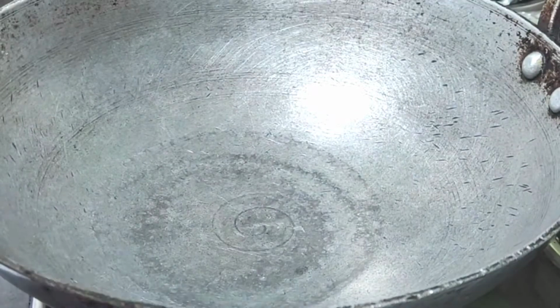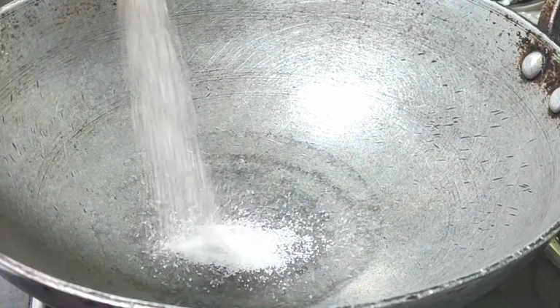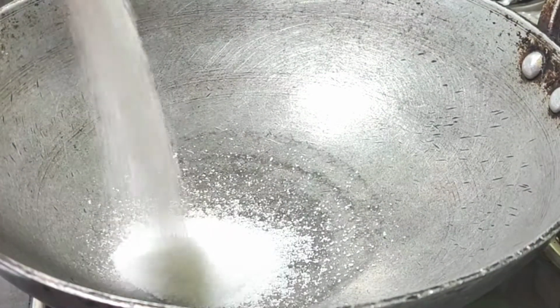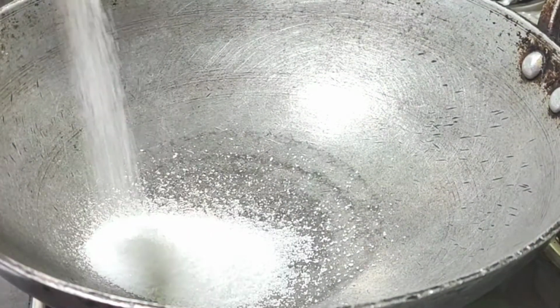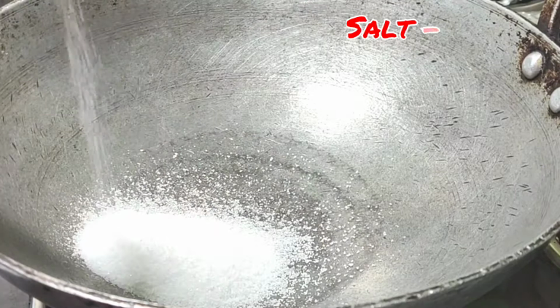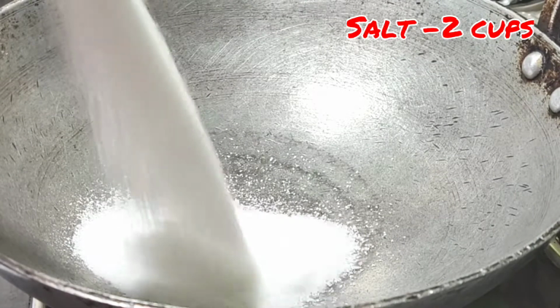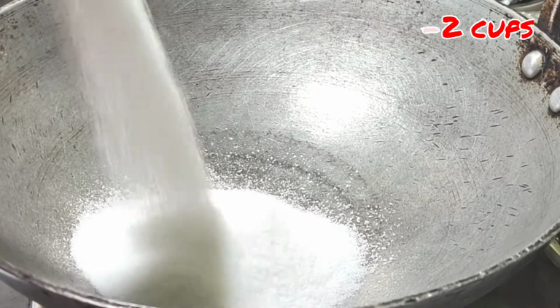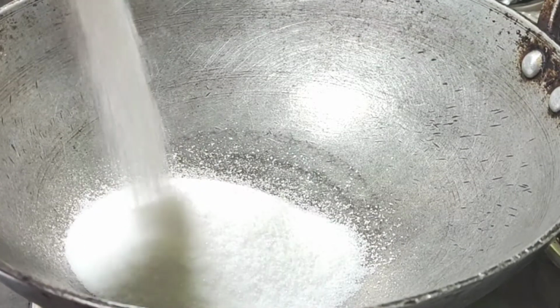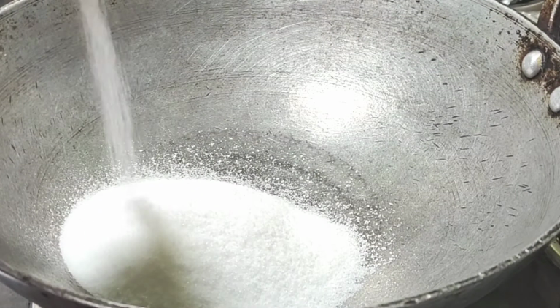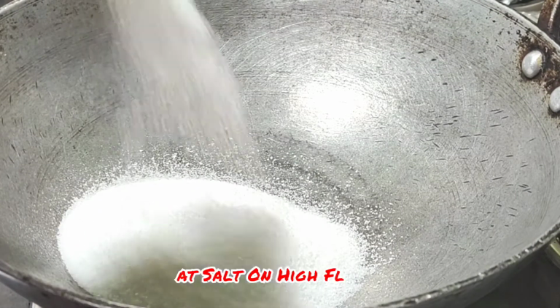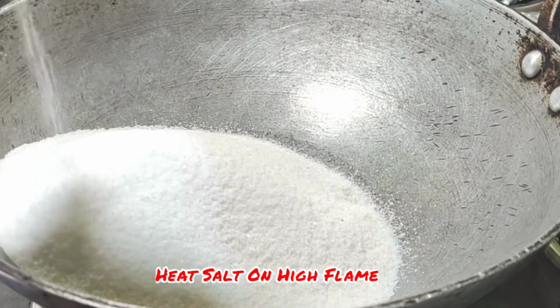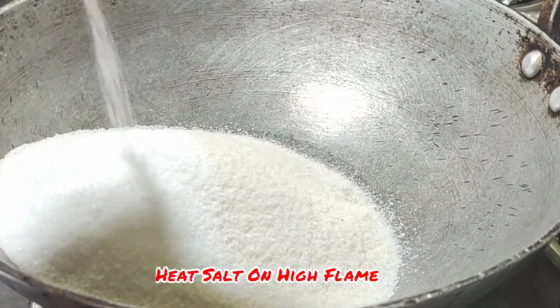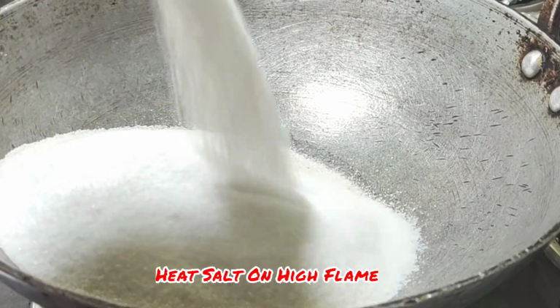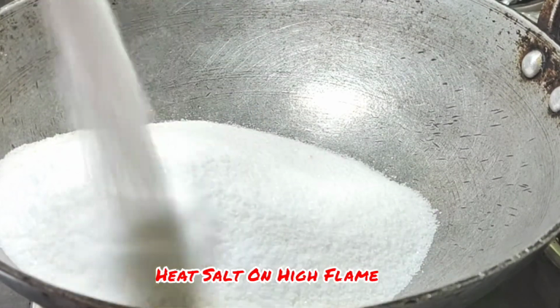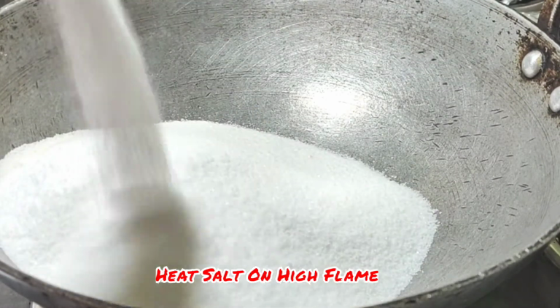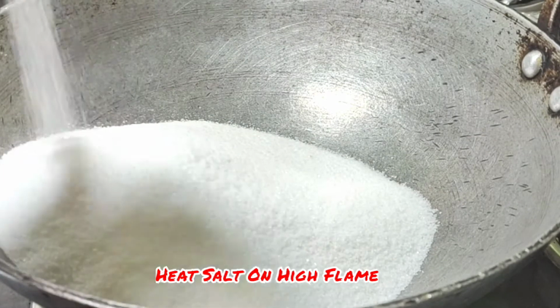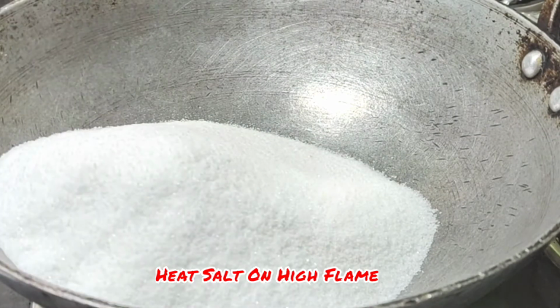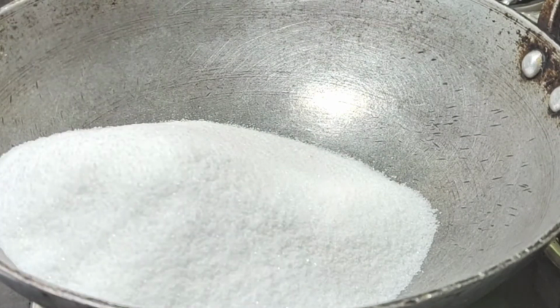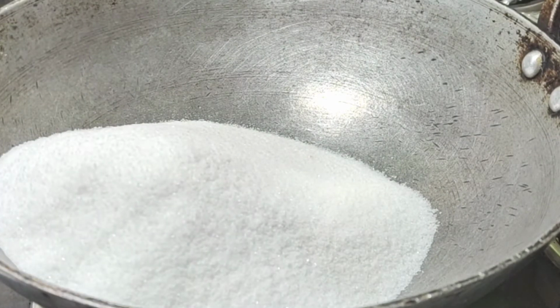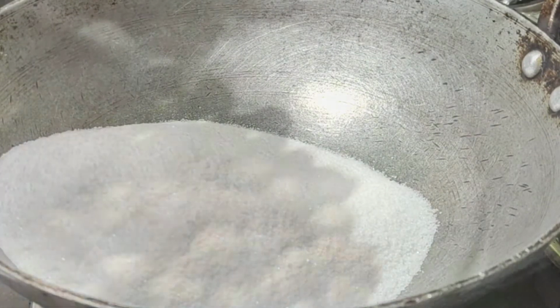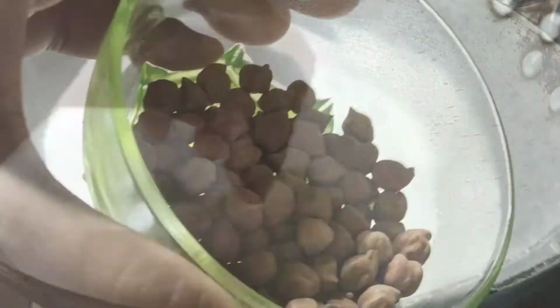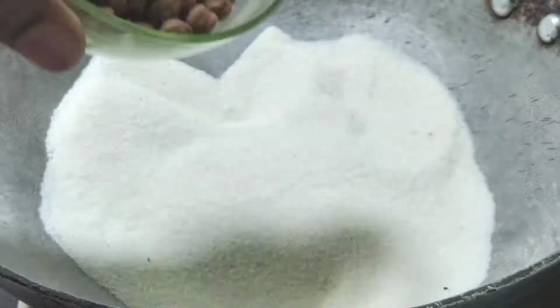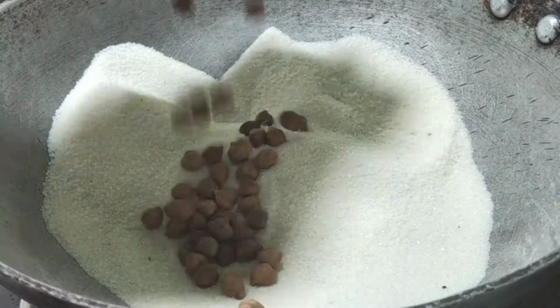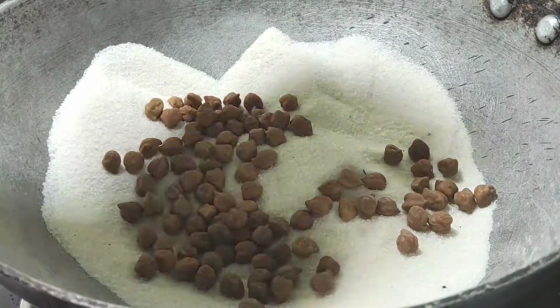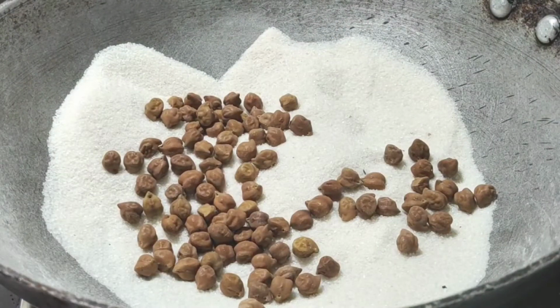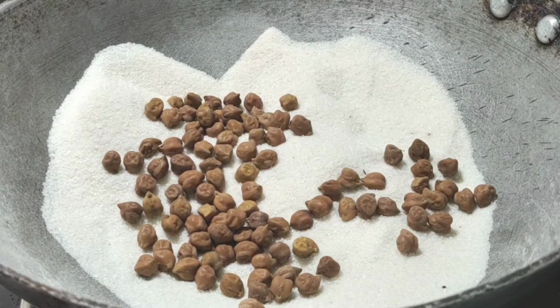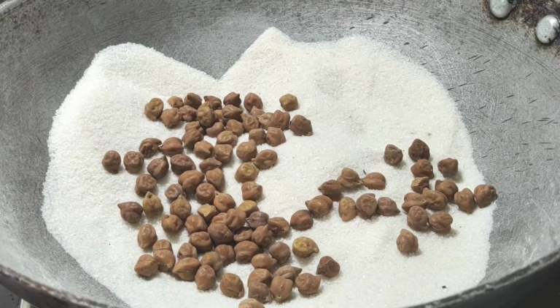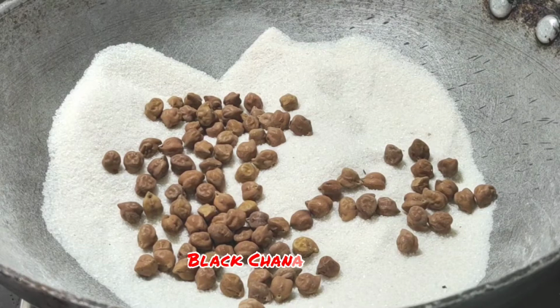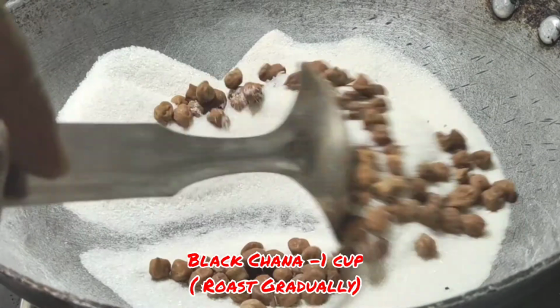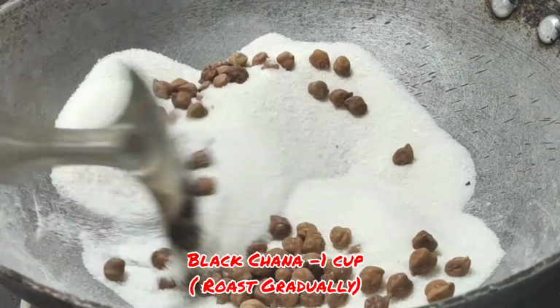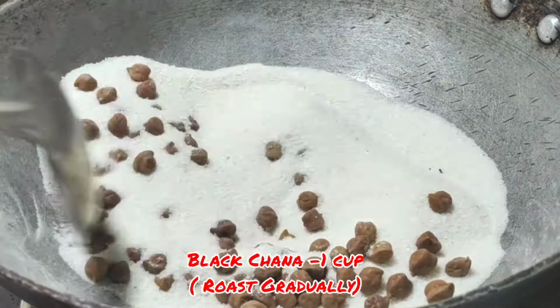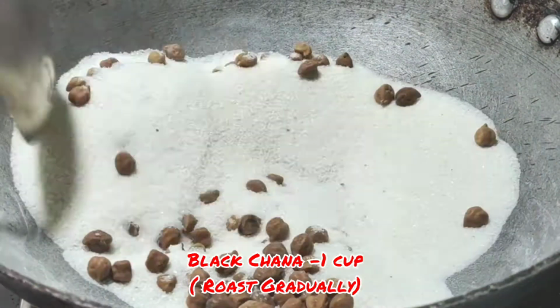I will add 2 cups of salt. I will add fresh salt. I will add it for 5-6 minutes on high flame. I will add 3 cups of salt. After that, I will add some more. Then I will add 1 cup of salt.